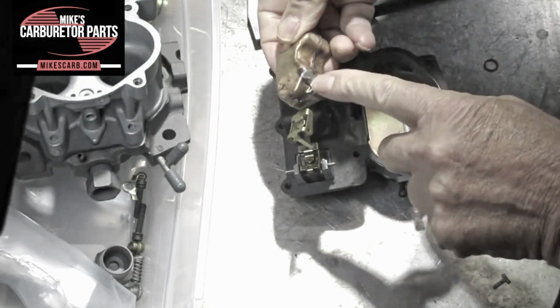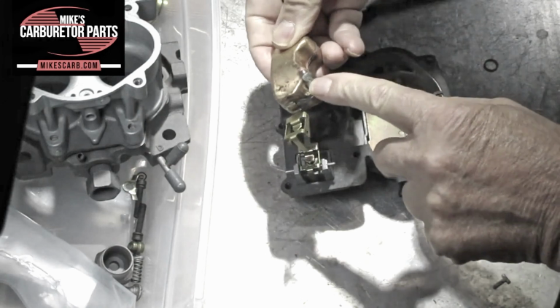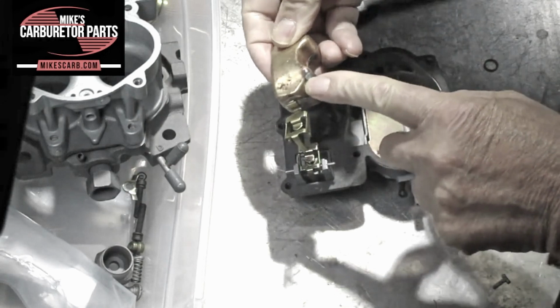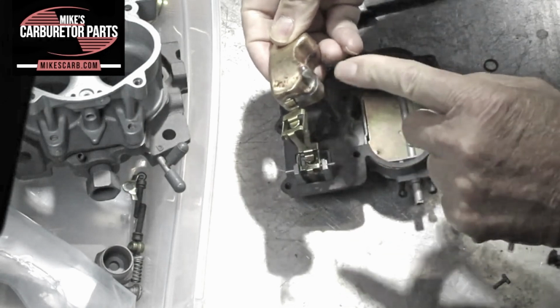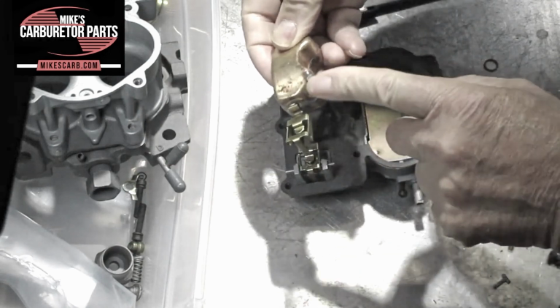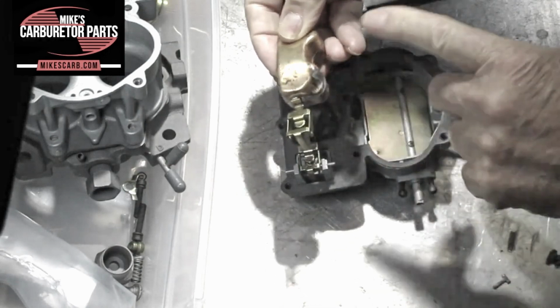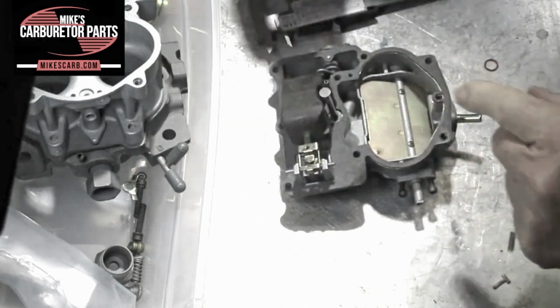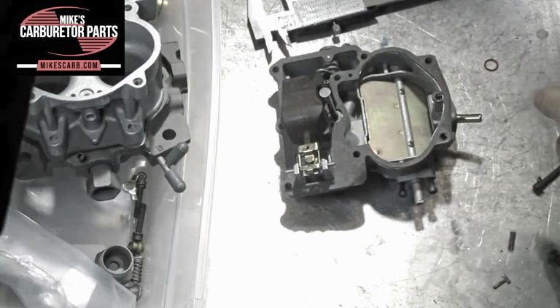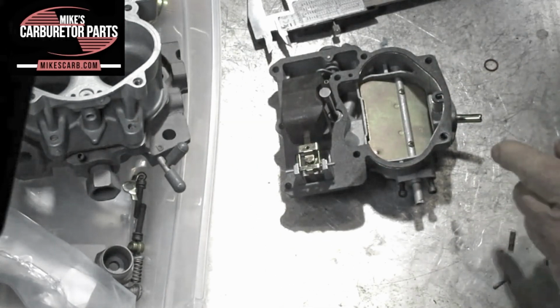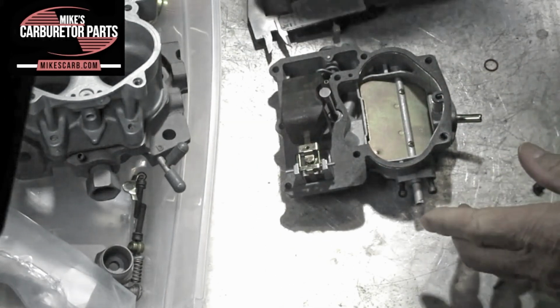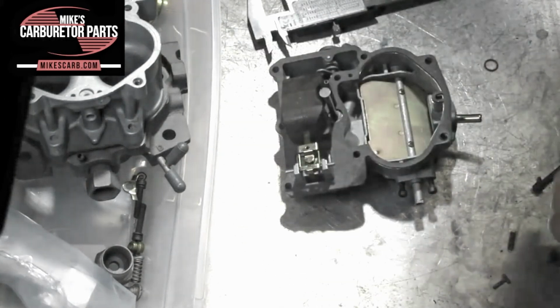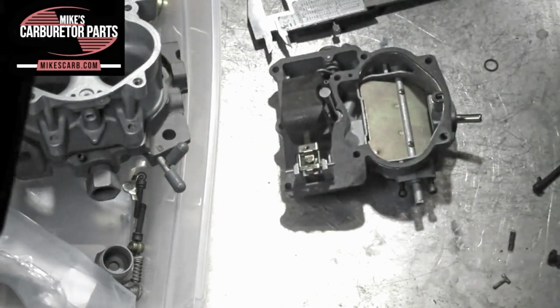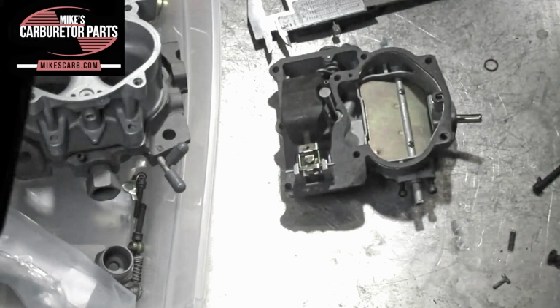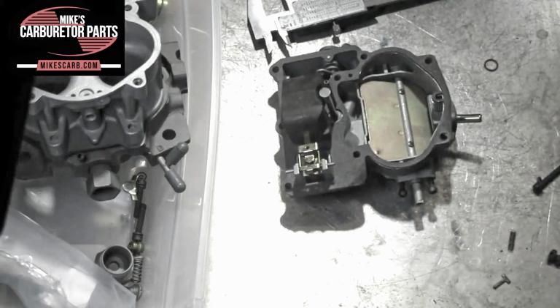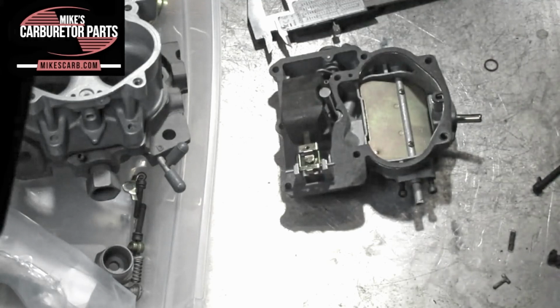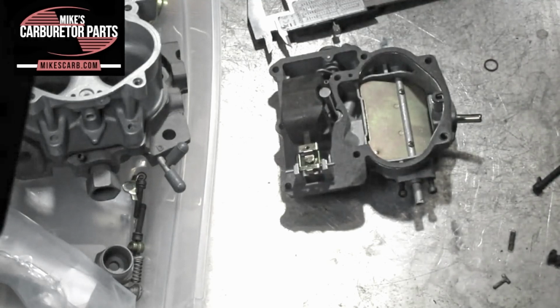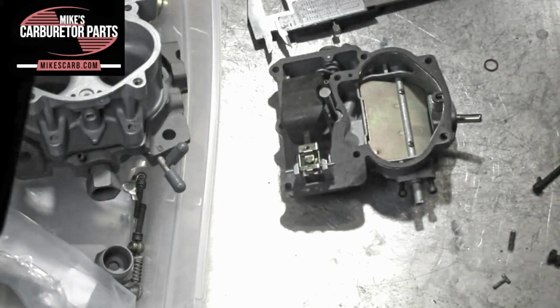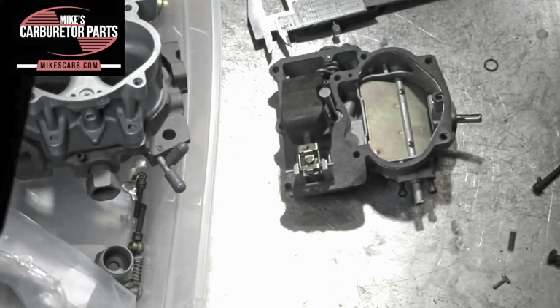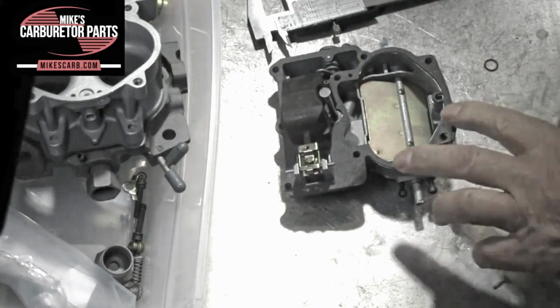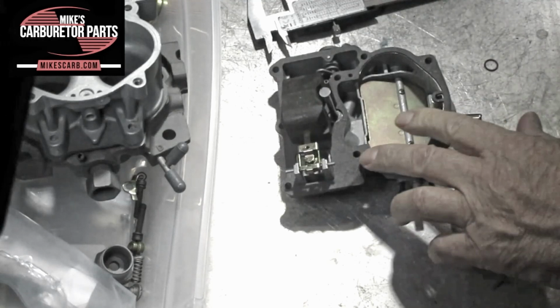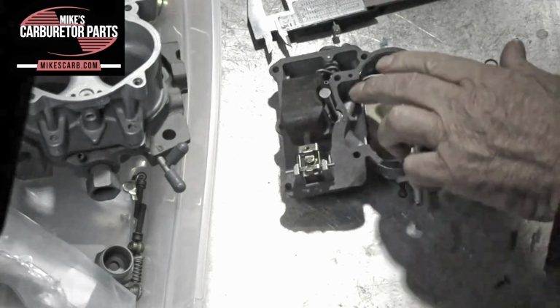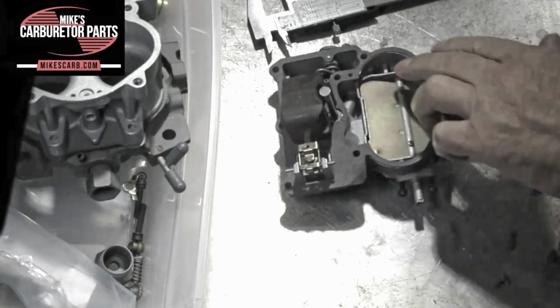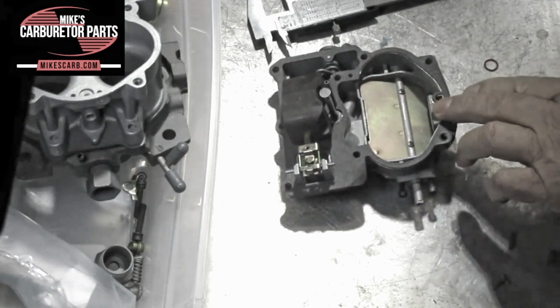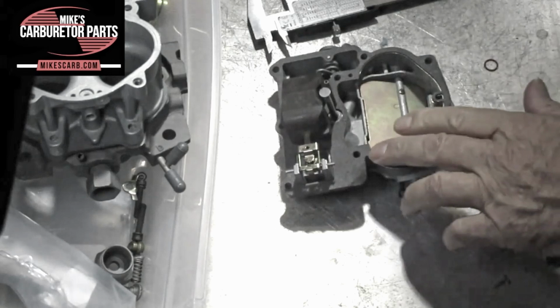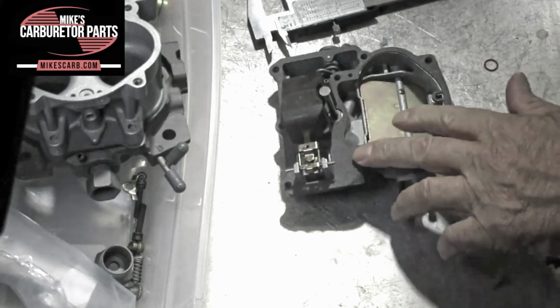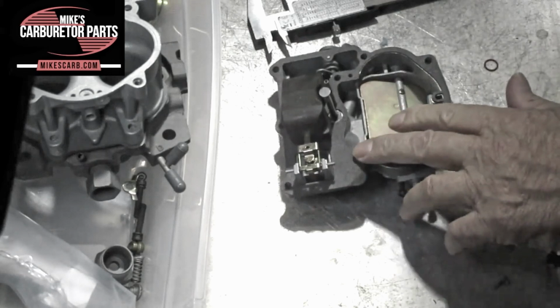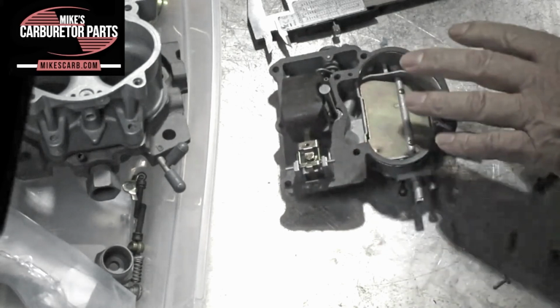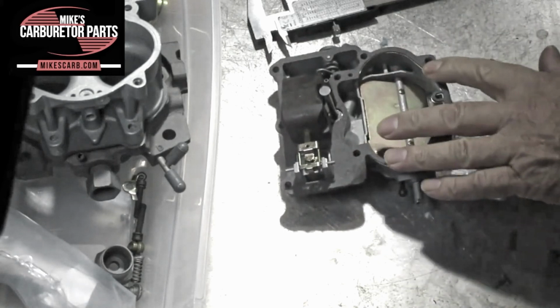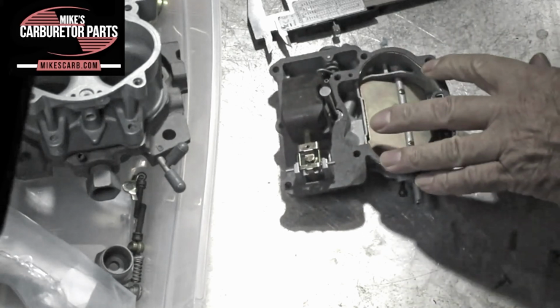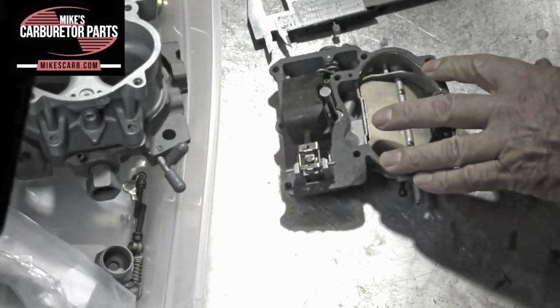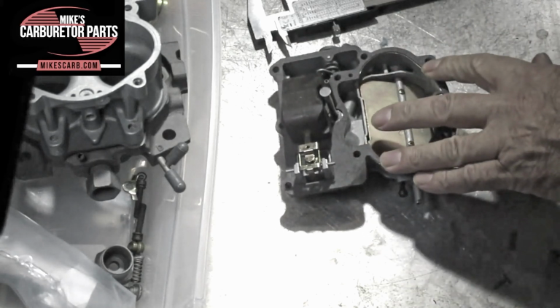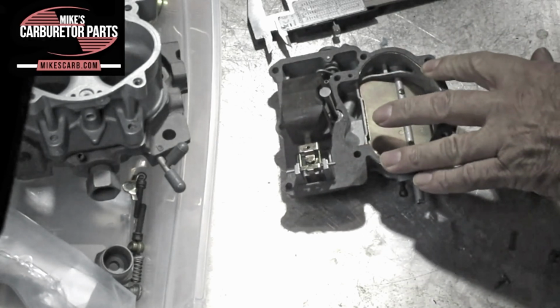That is not an owie — that's the way they're made. So, back to the adjustment. First of all, you put the bowl gasket on. Anytime you take a carburetor apart, be sure to replace the bowl gasket.